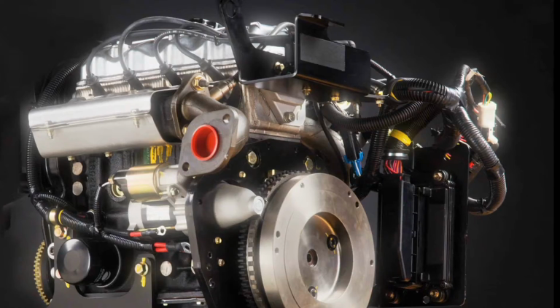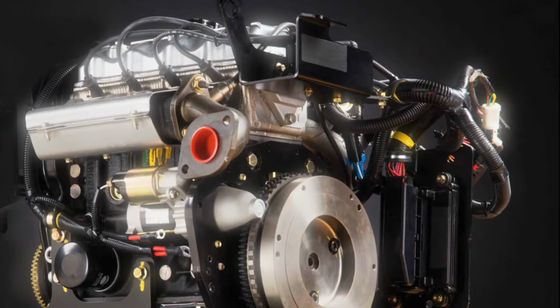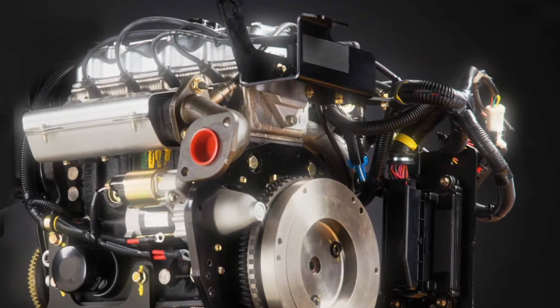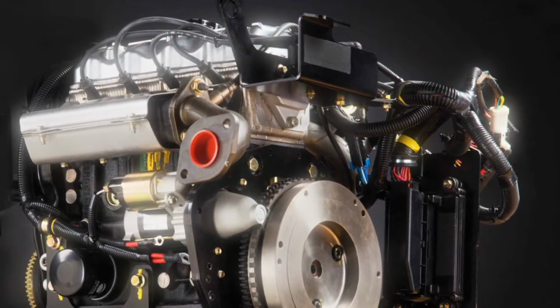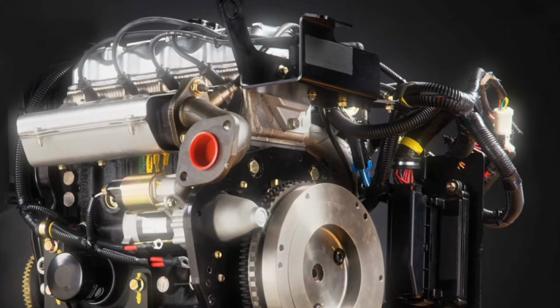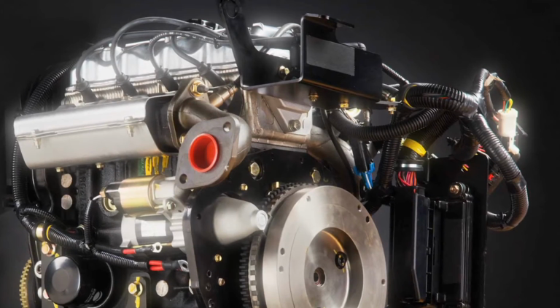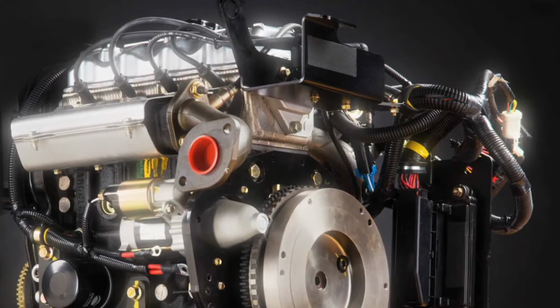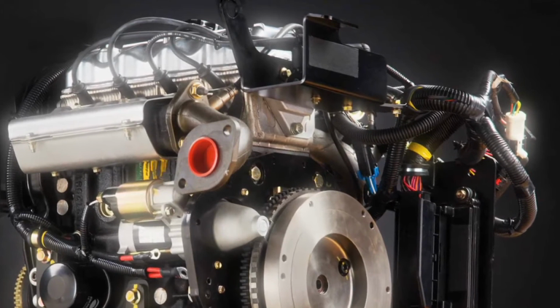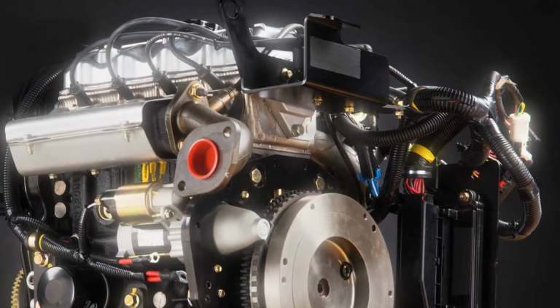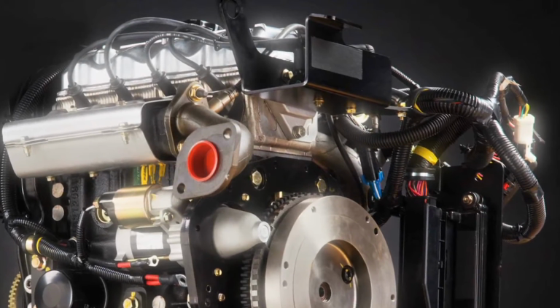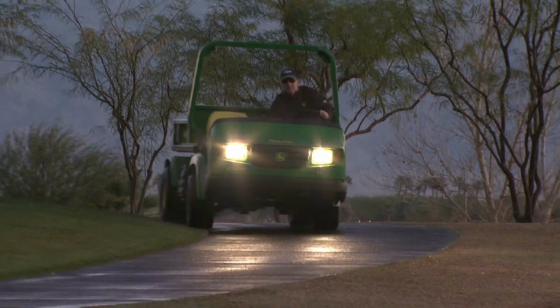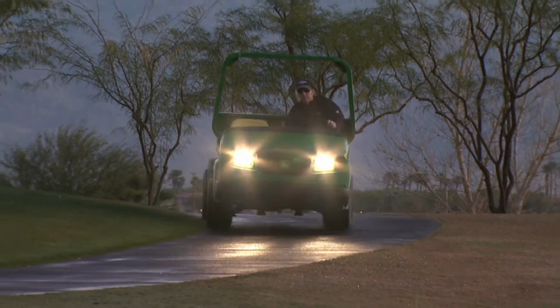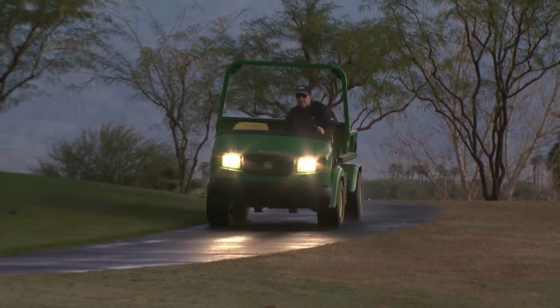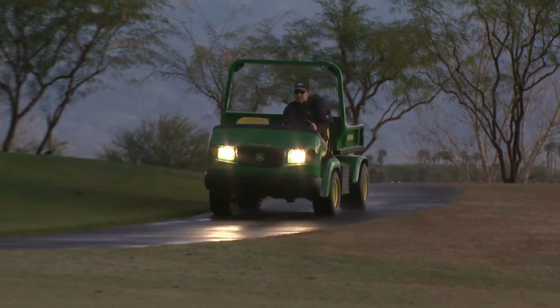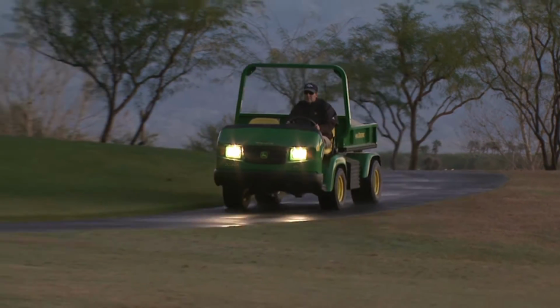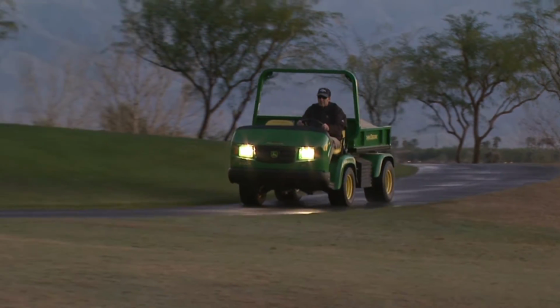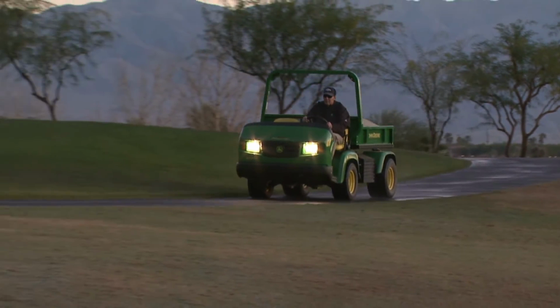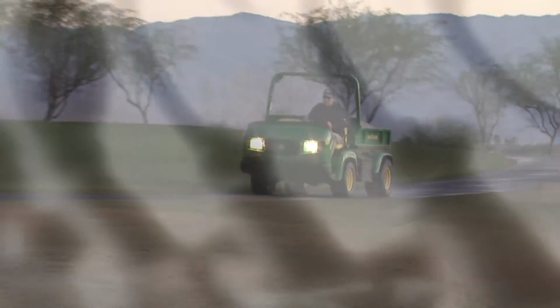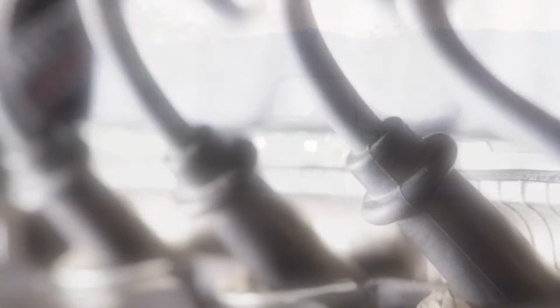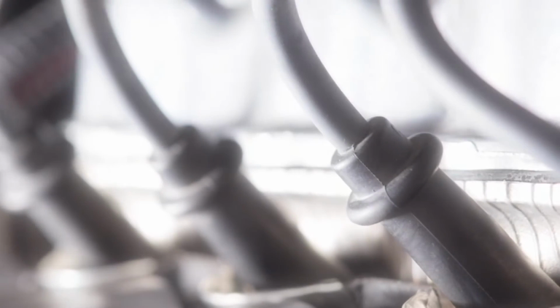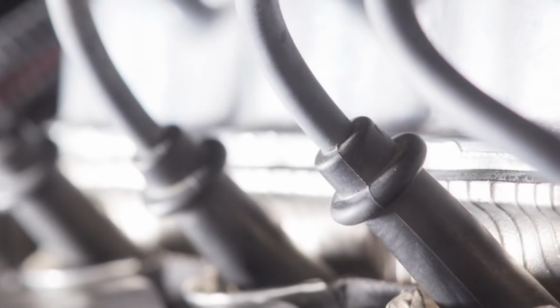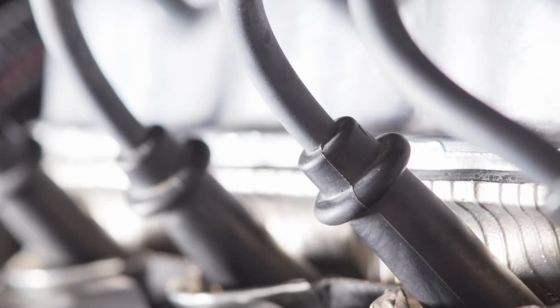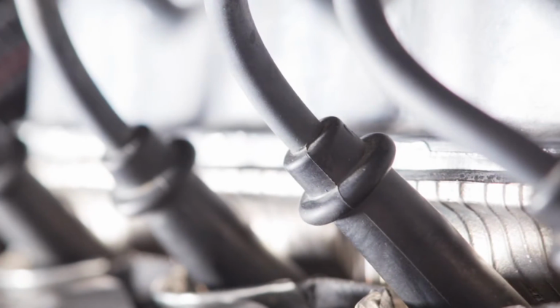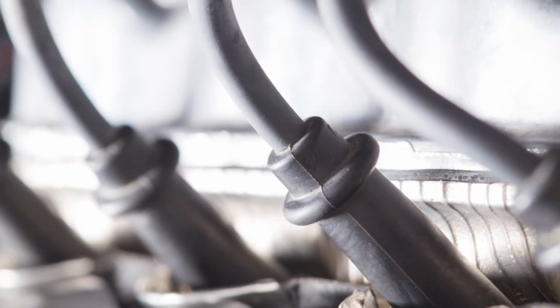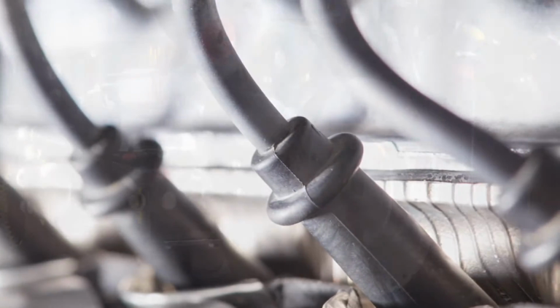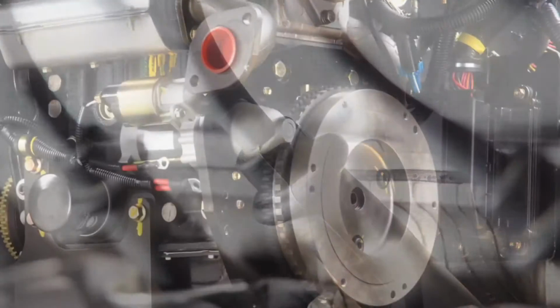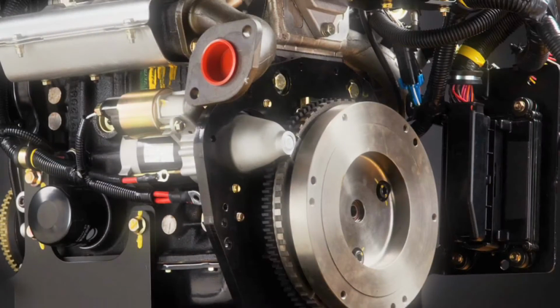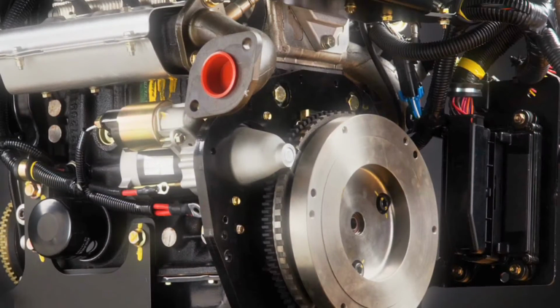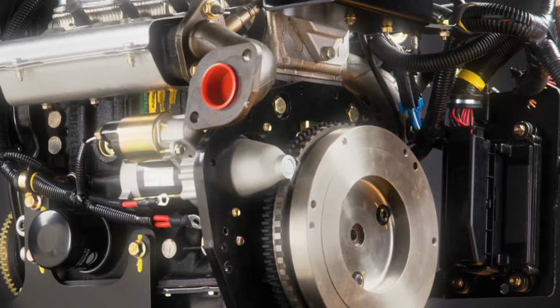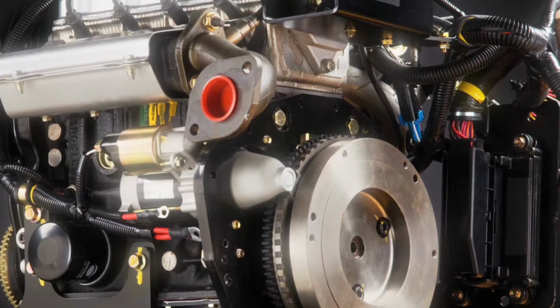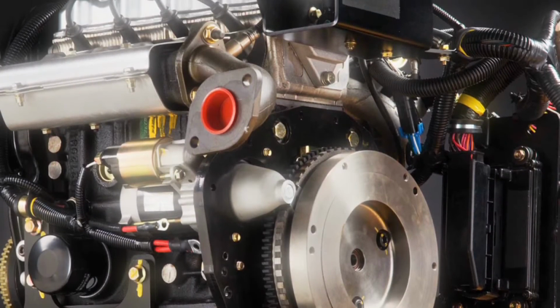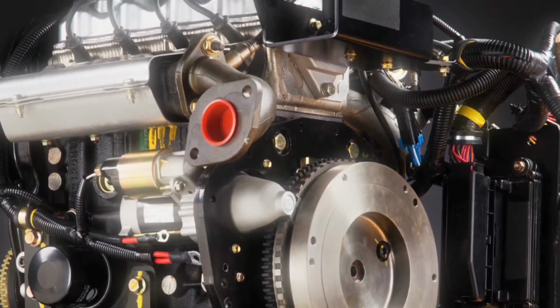This engine has been designed to perform in a wide range of conditions, day in and day out. For the long haul, it's the only four-cylinder engine available in the heavy-duty utility vehicle category.